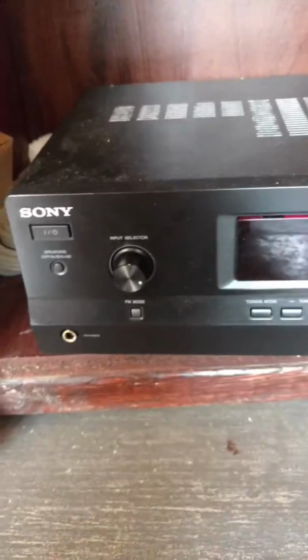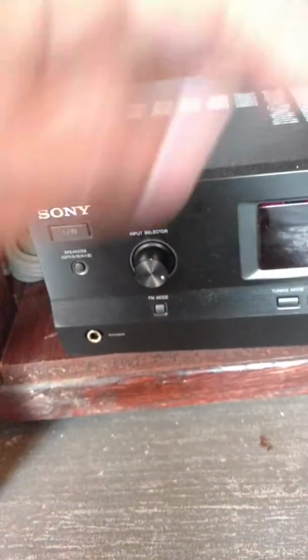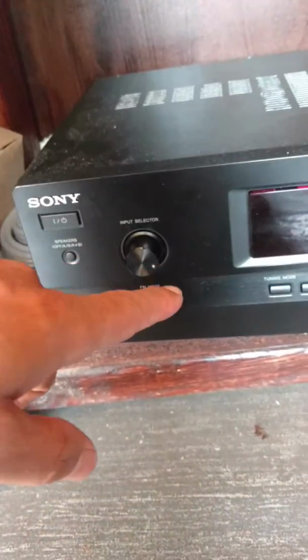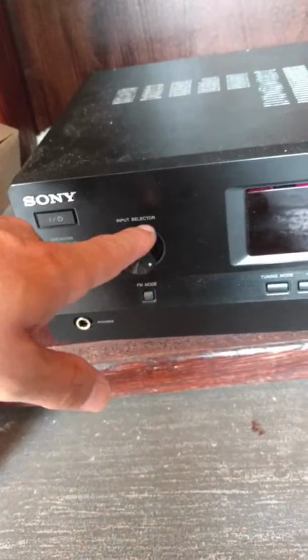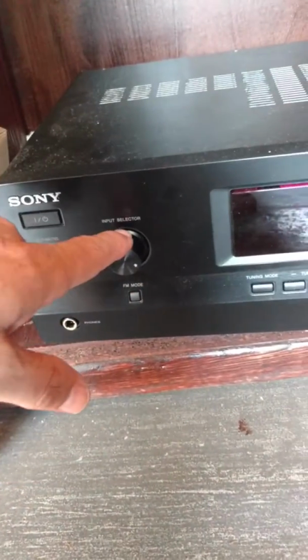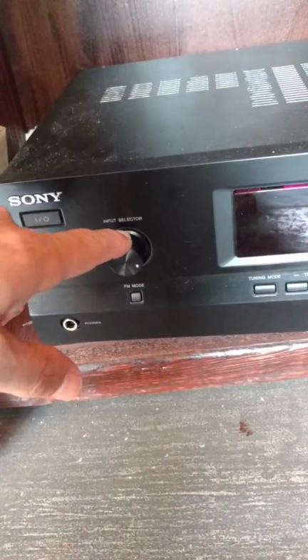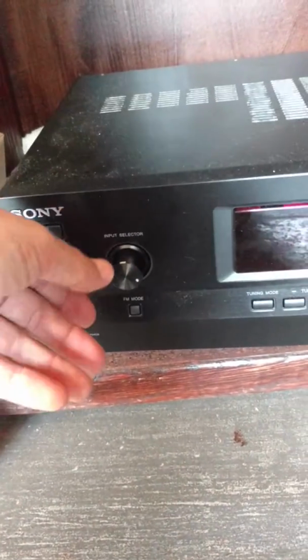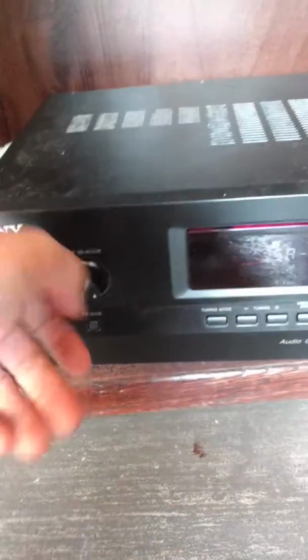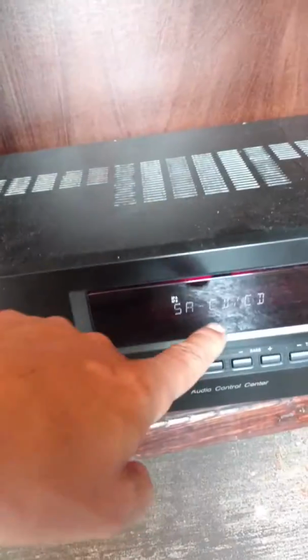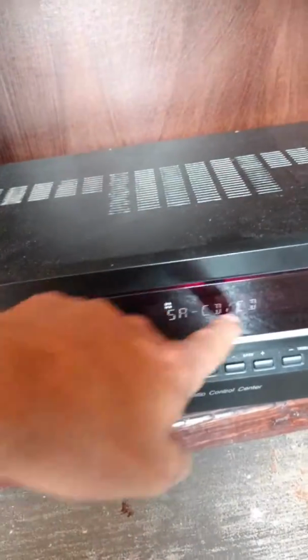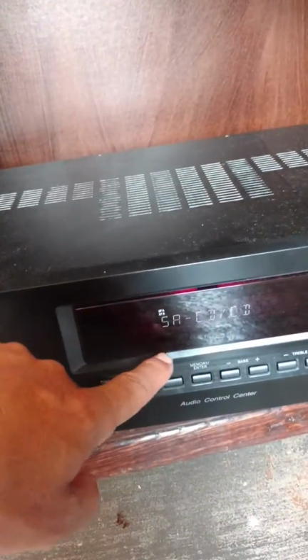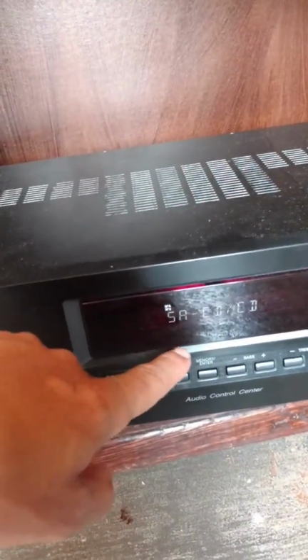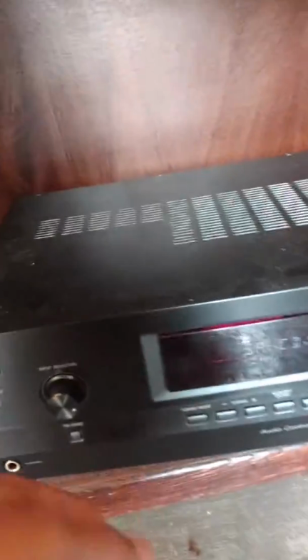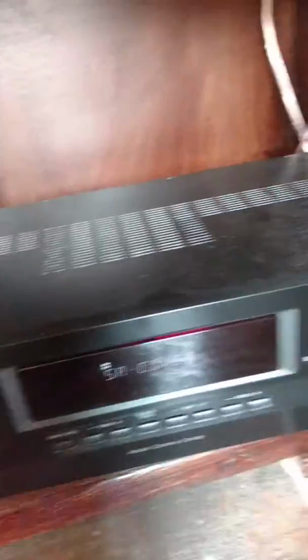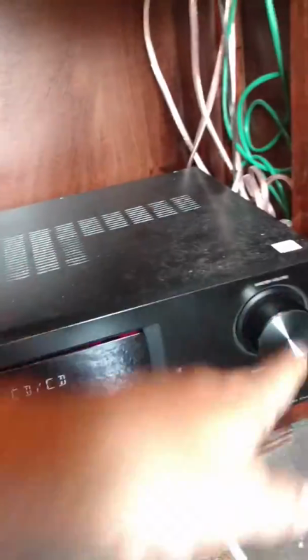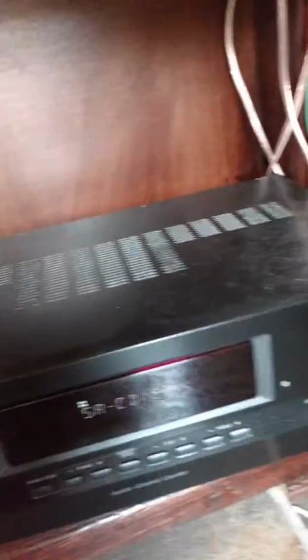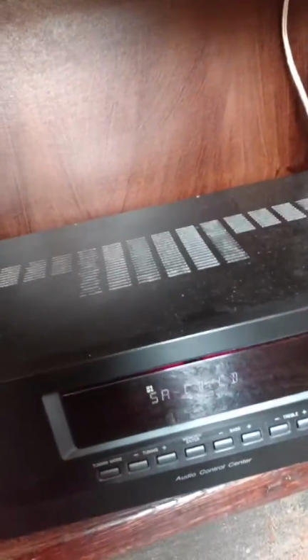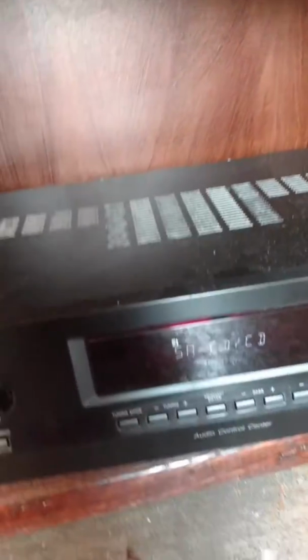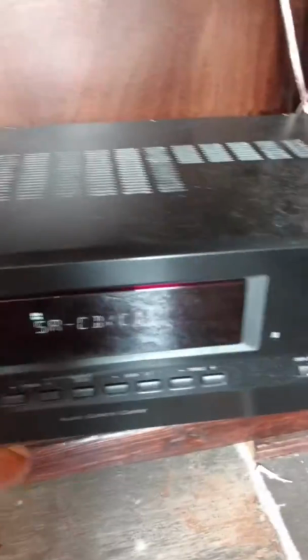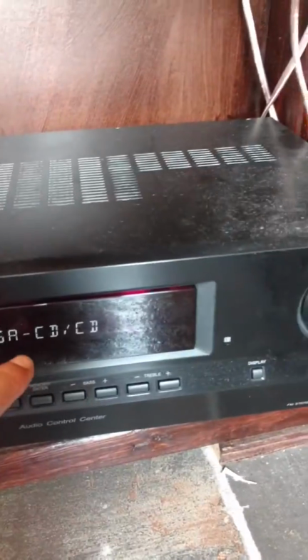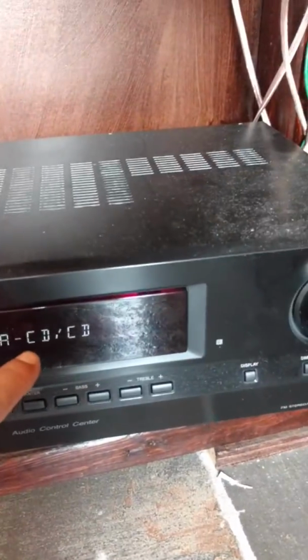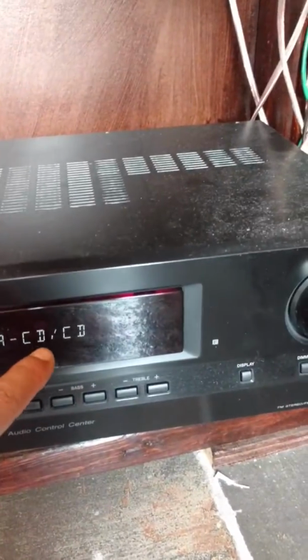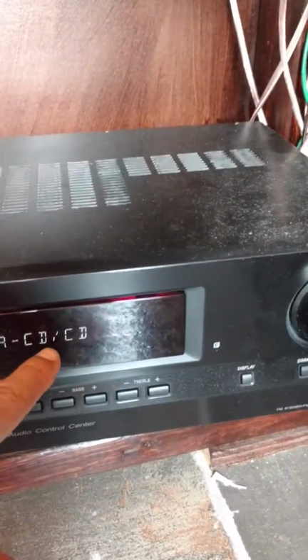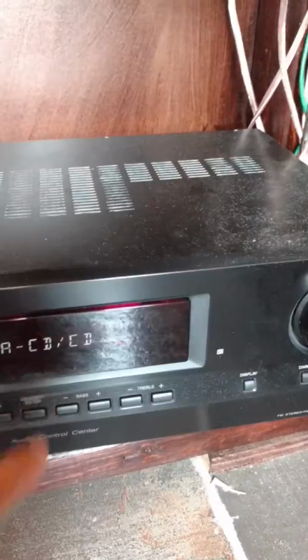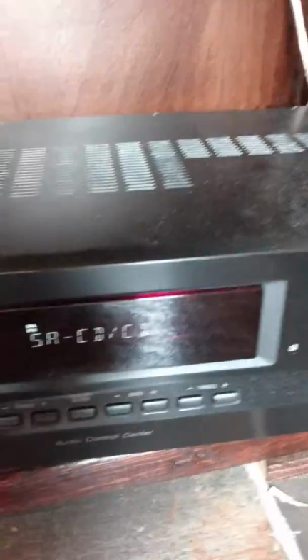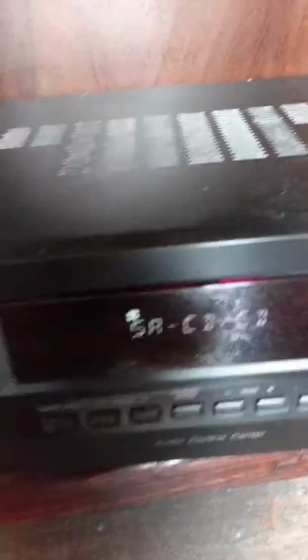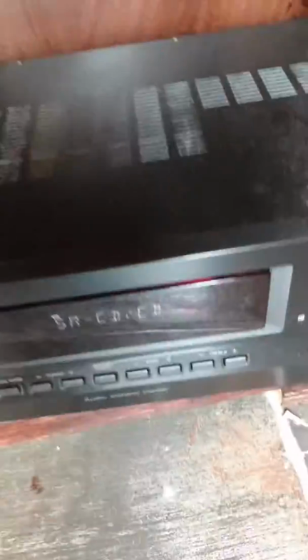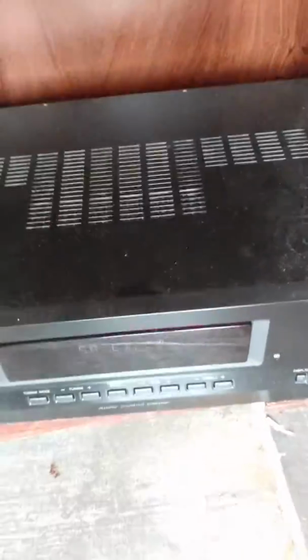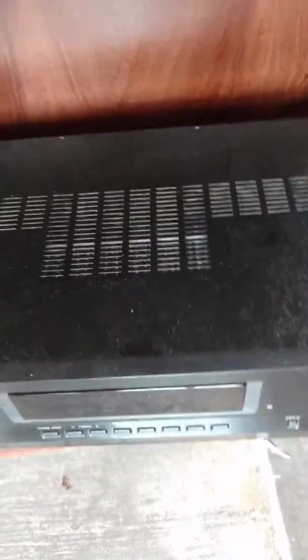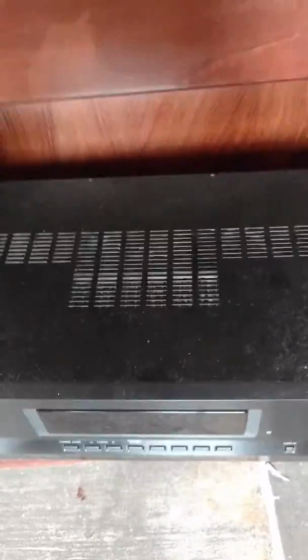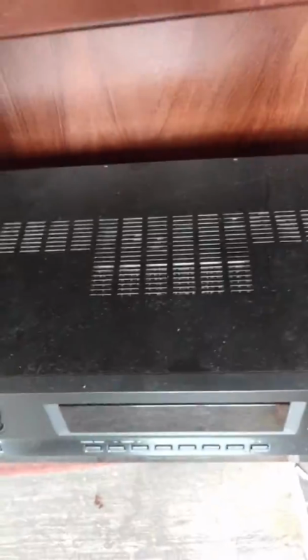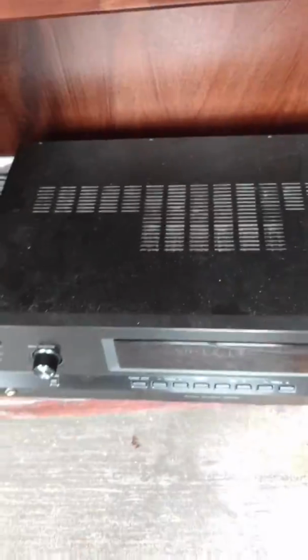Change your input selector to DVD. Turn up your volume. When you're done with the trivia, turn it back to CD. When you're done with the trivia, turn it back to their house music.